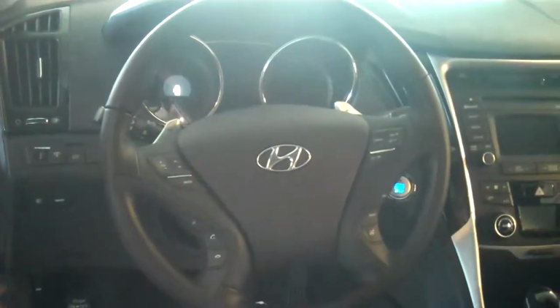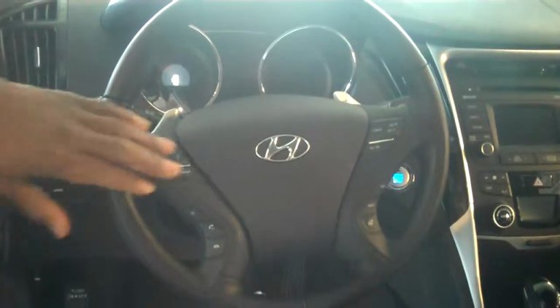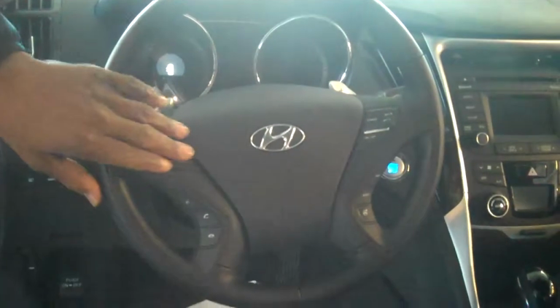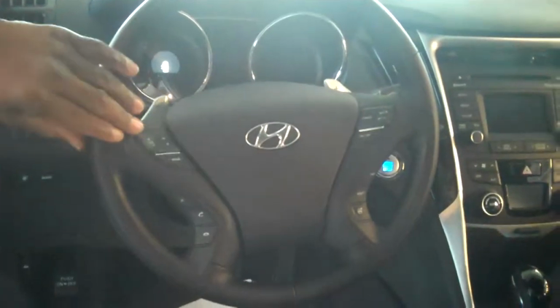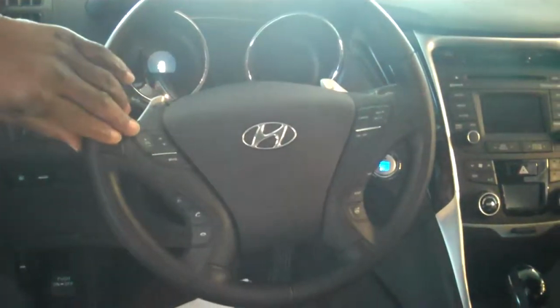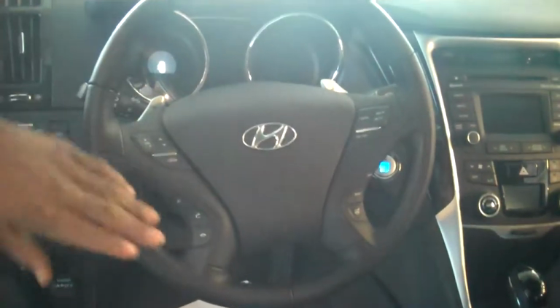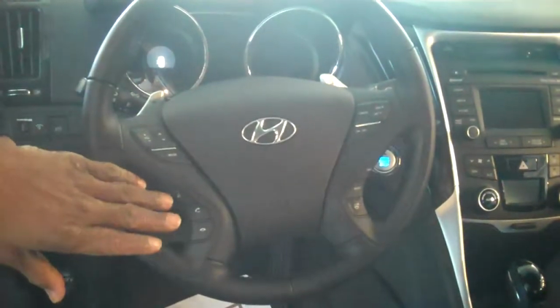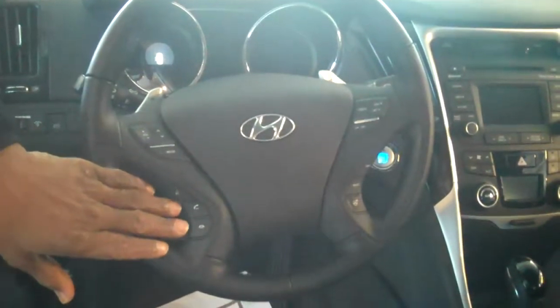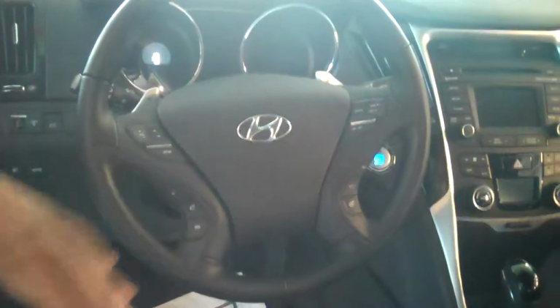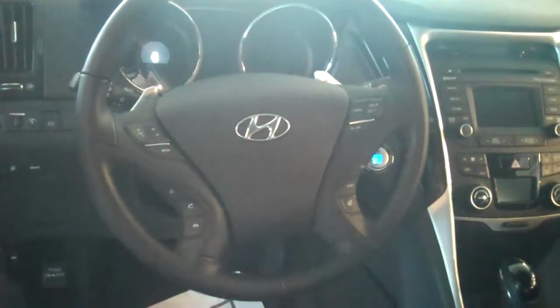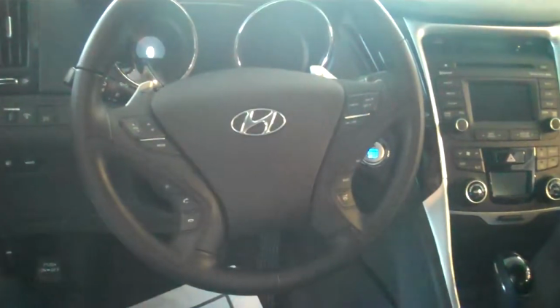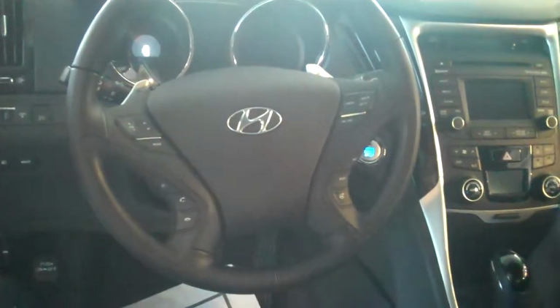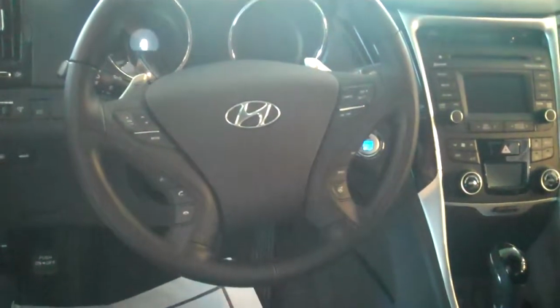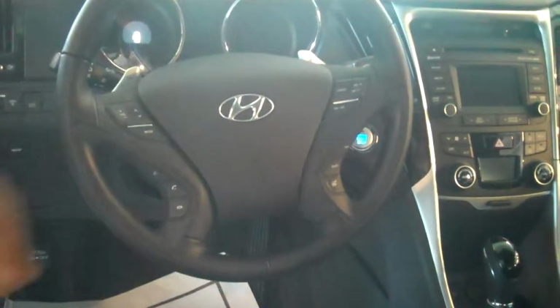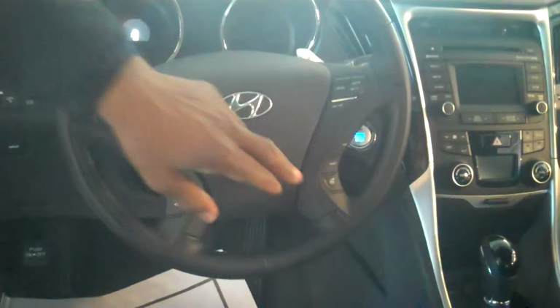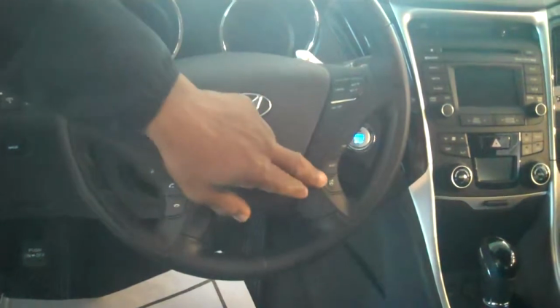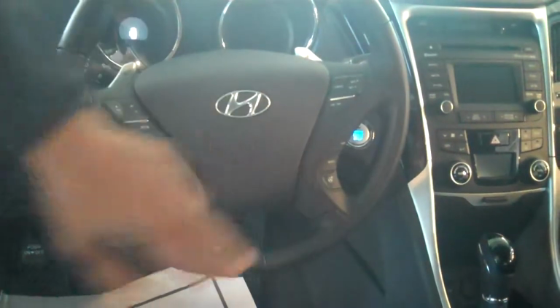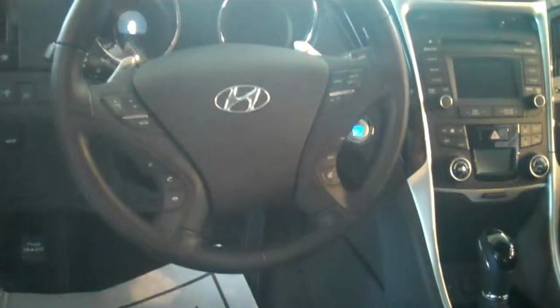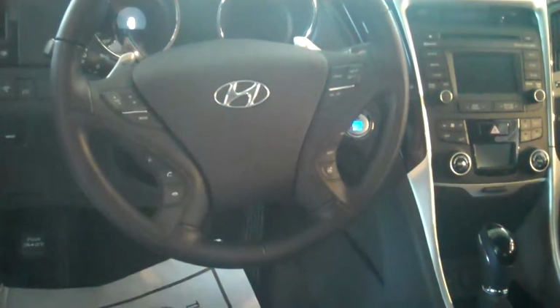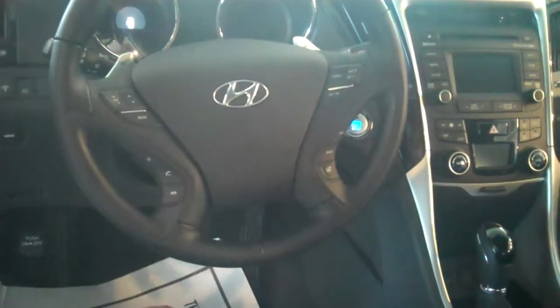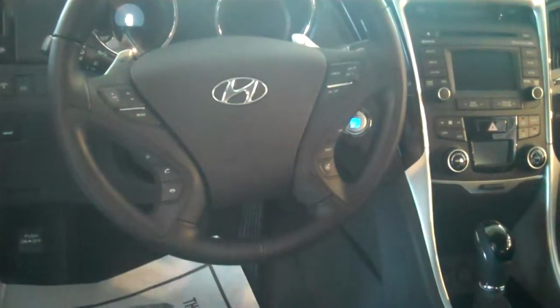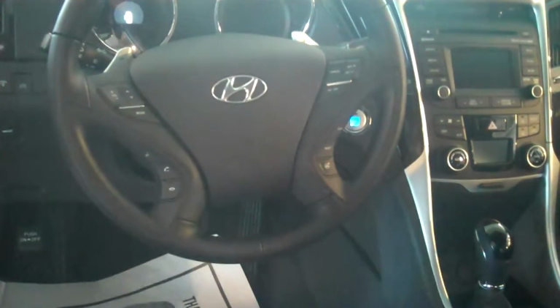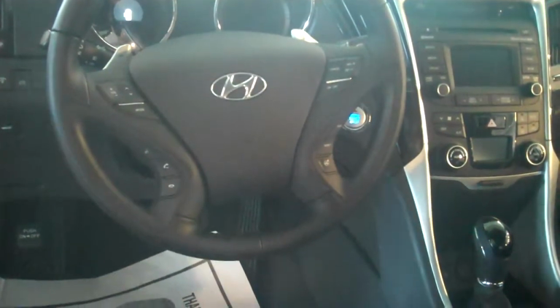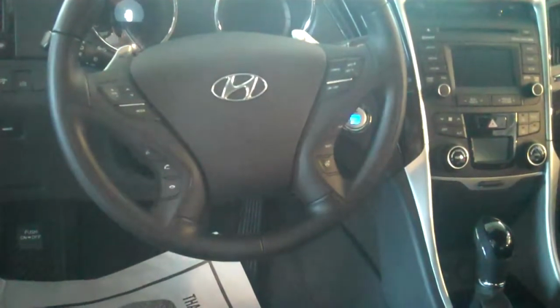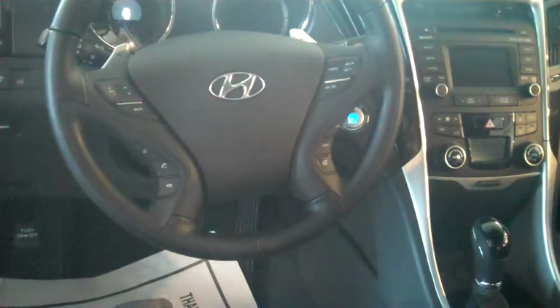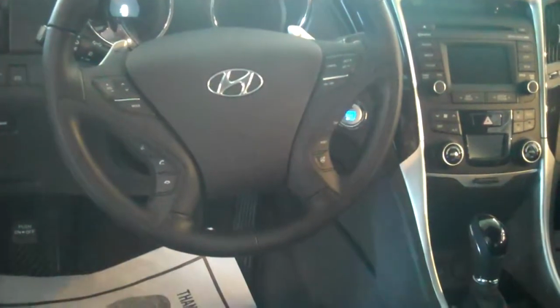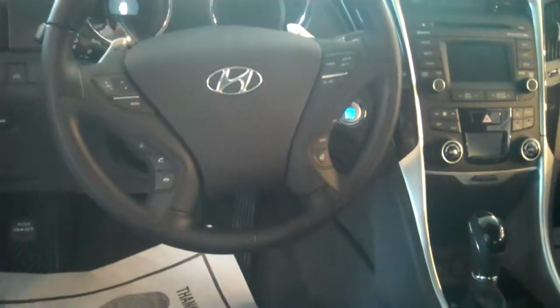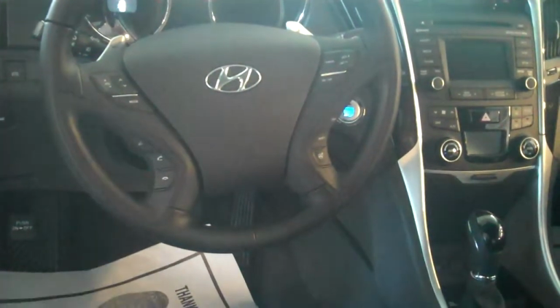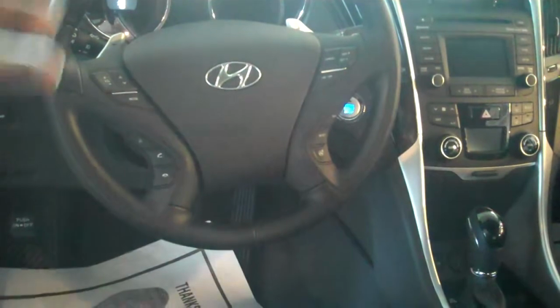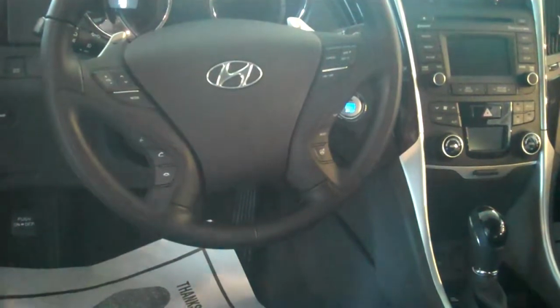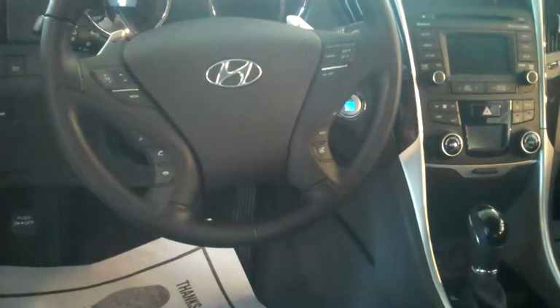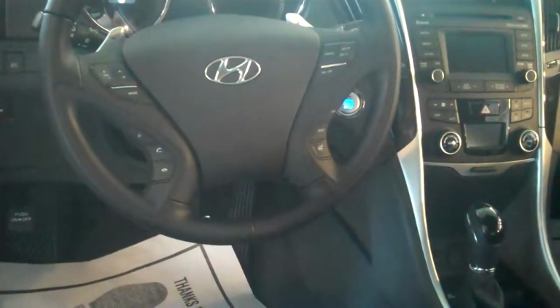Allen, you've got volume control. You've got Bluetooth — I'll pair your phone, Allen, before you leave the lot. Also, if you look over here, you've got driver selectable steering. That's a new feature for 2014. Also, you've got heated seats in this vehicle.